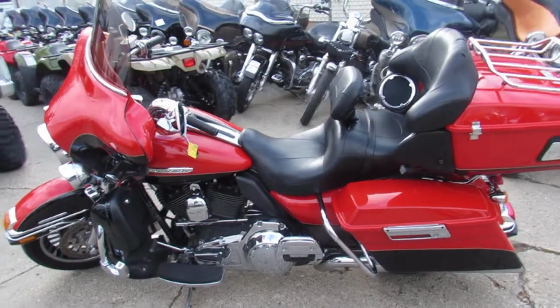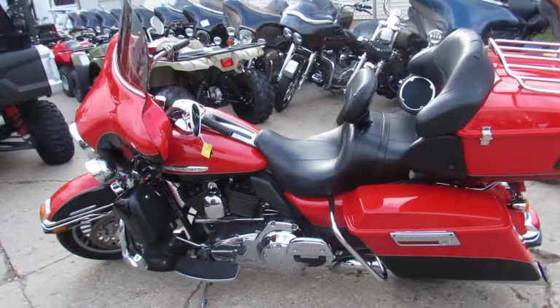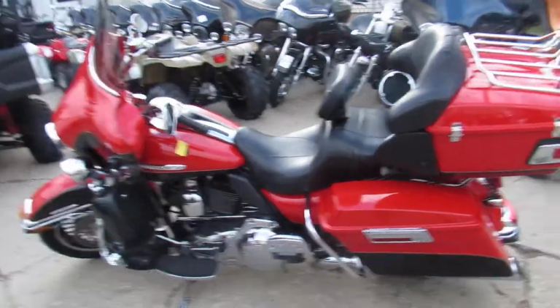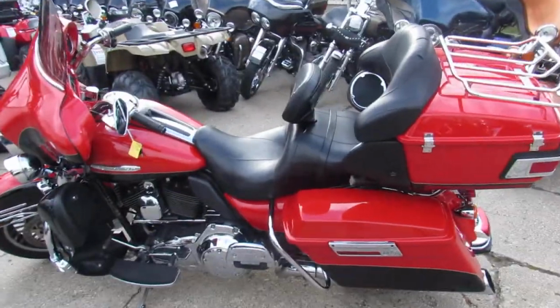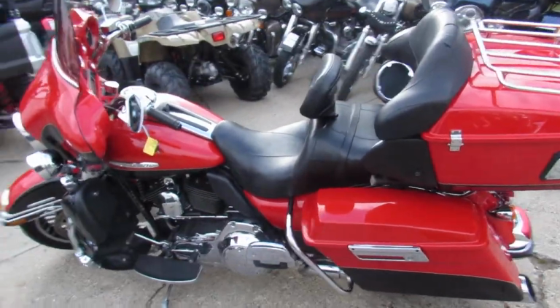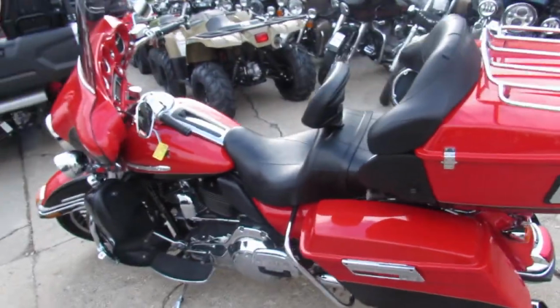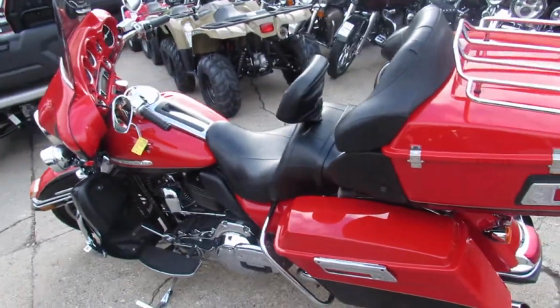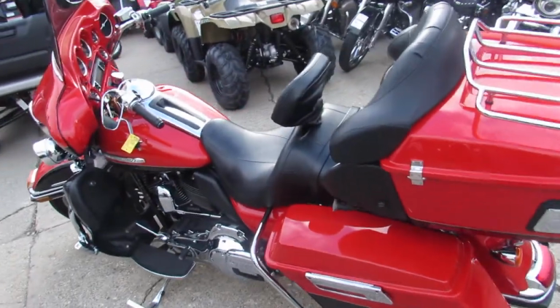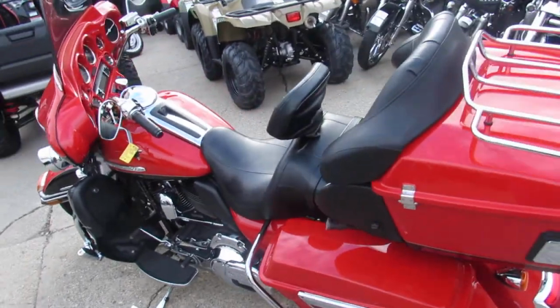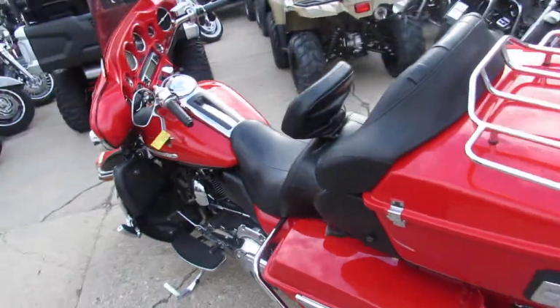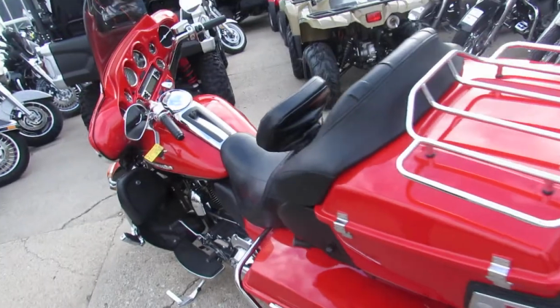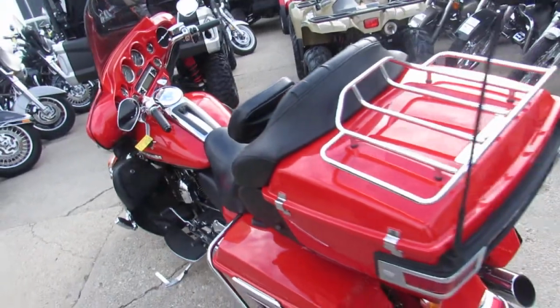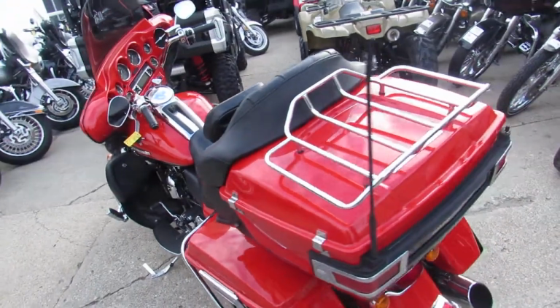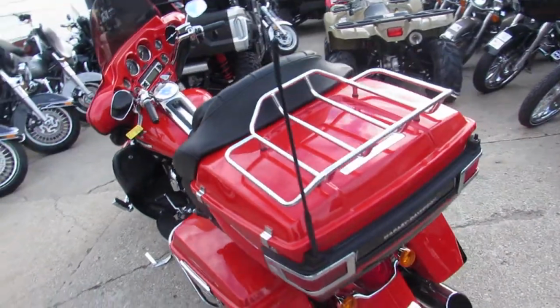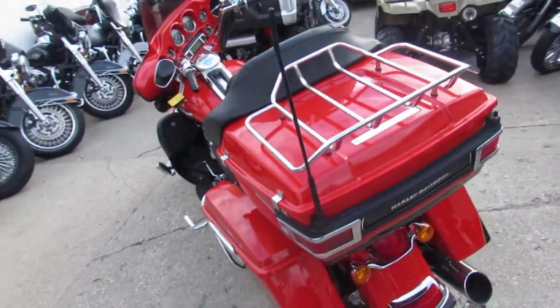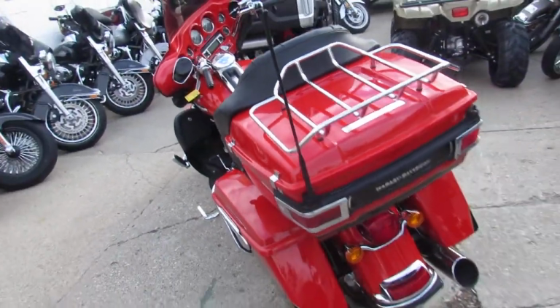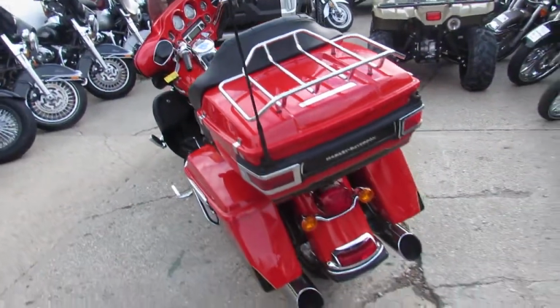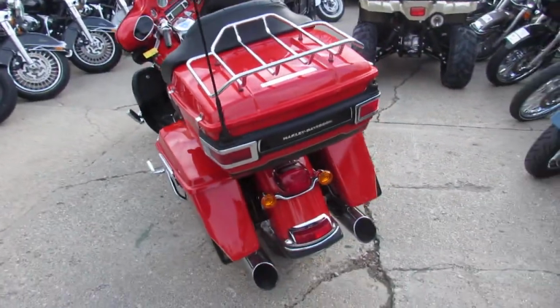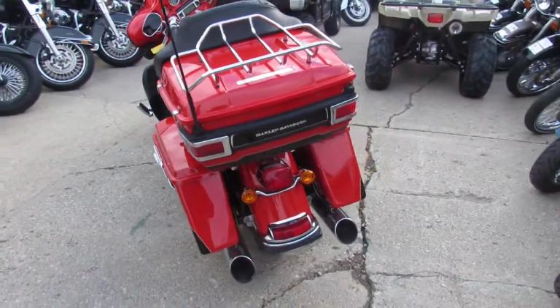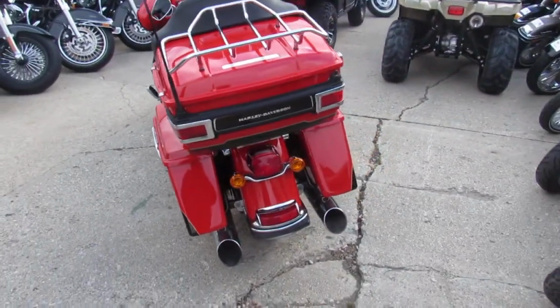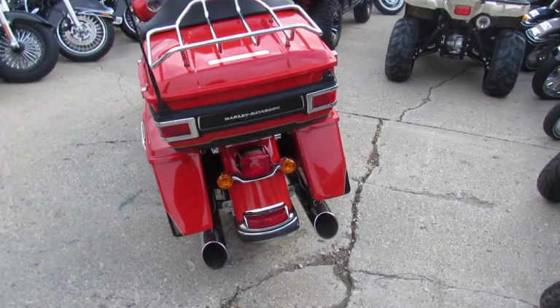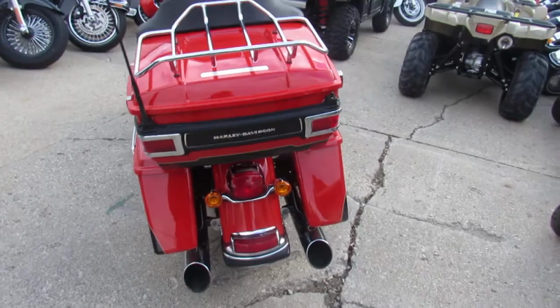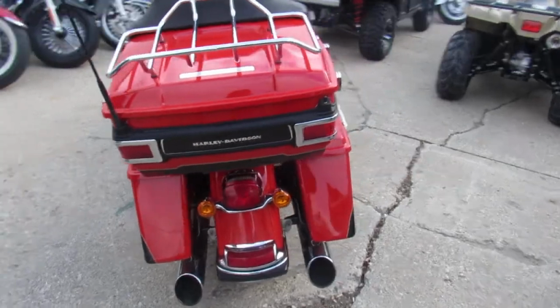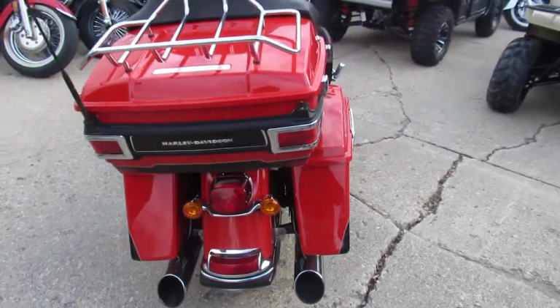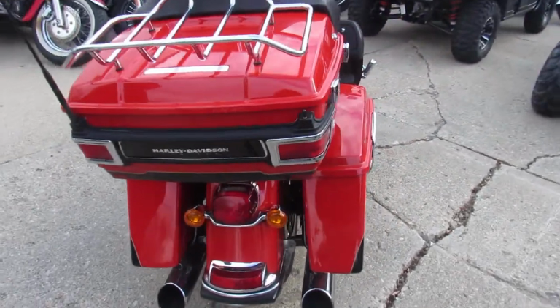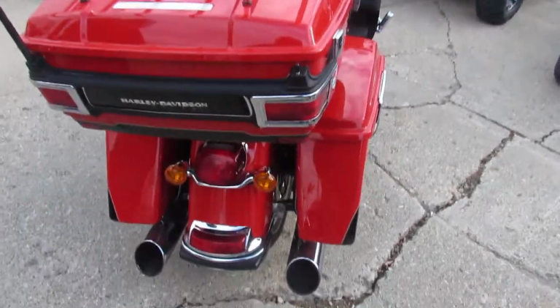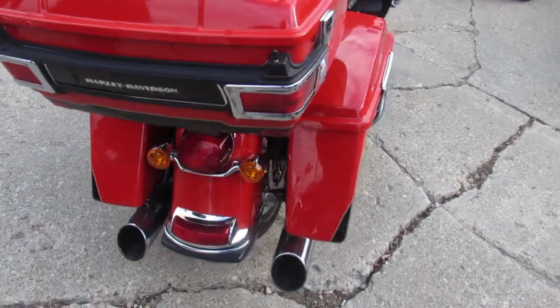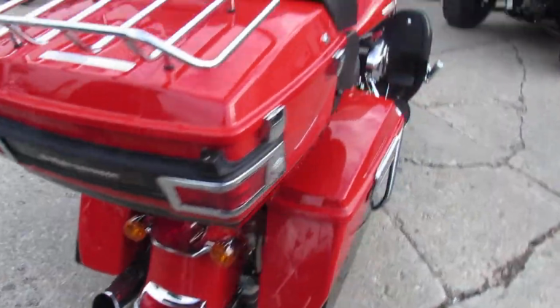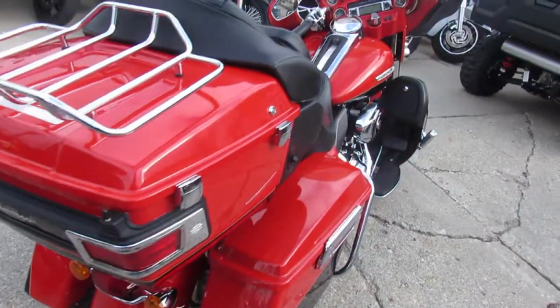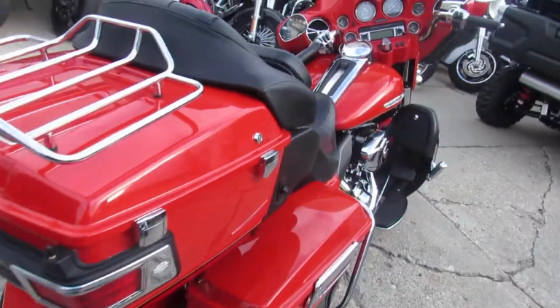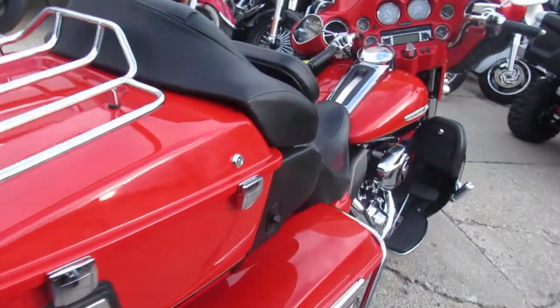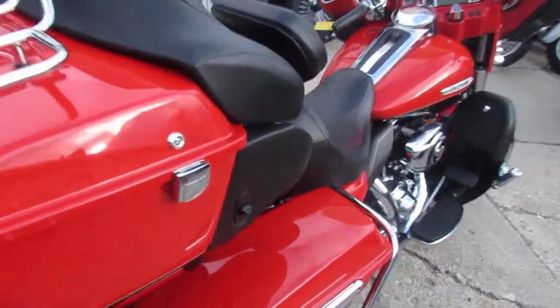Hey guys, it's ApprovalPowerSports.com here, we're the Used Harley-Davidson Headquarters. We've got over 300 used Harleys in our showroom for sale. Today I'm going to show you this used Electra-Glide Ultra Limited for sale, only $12,999.